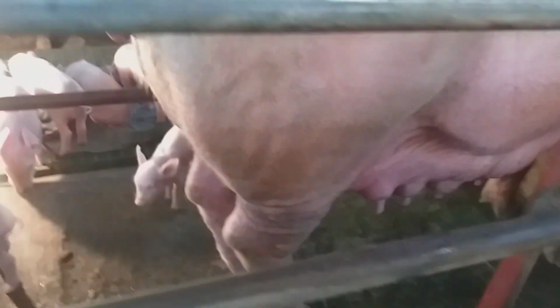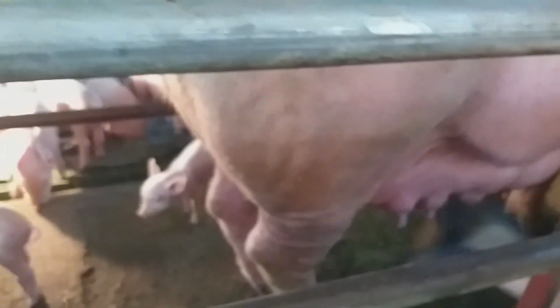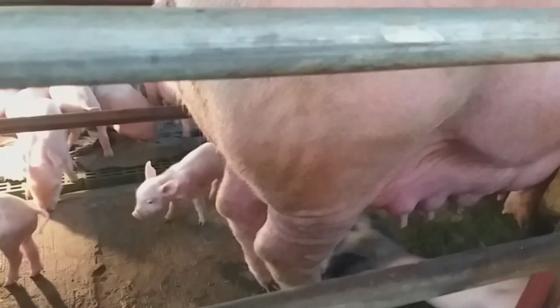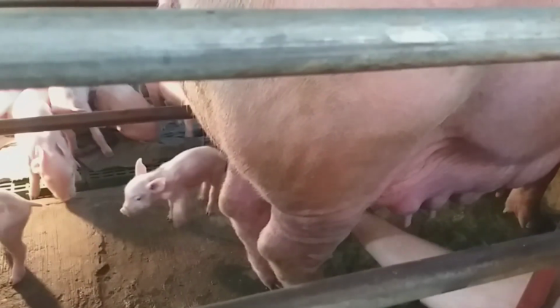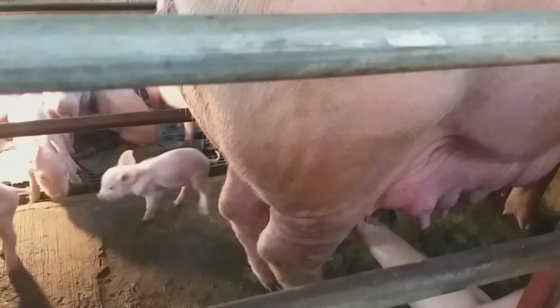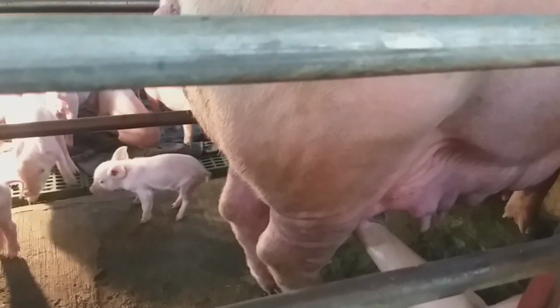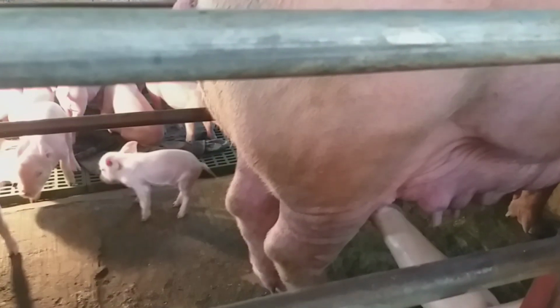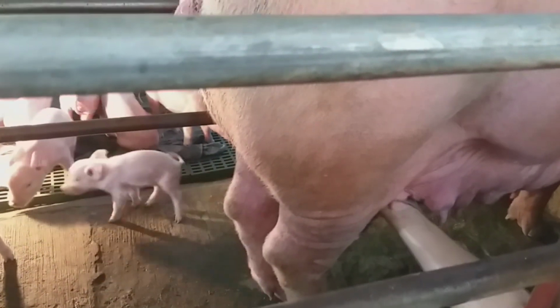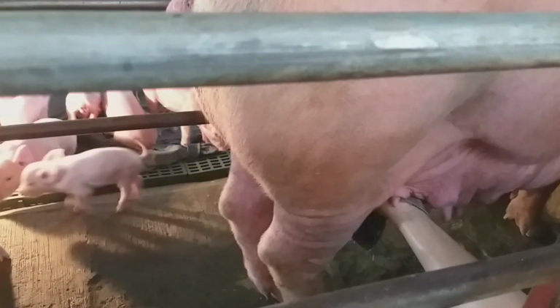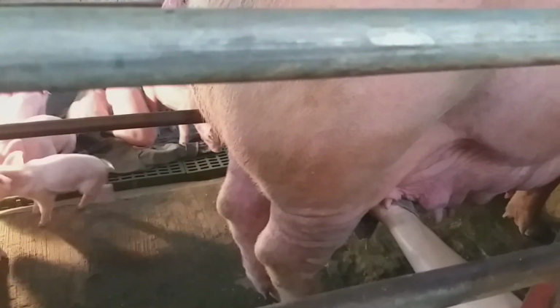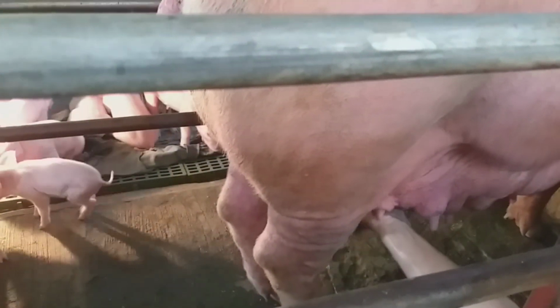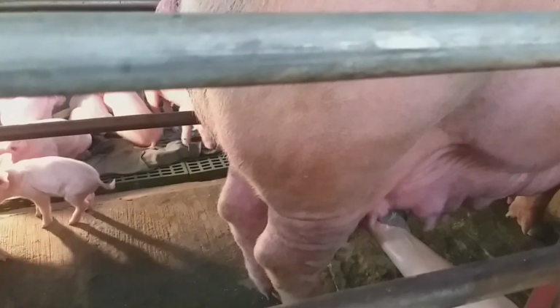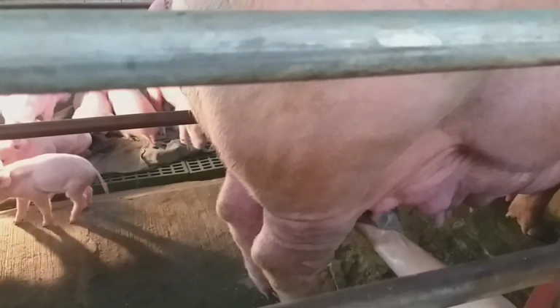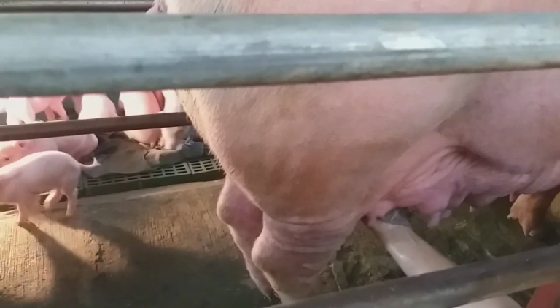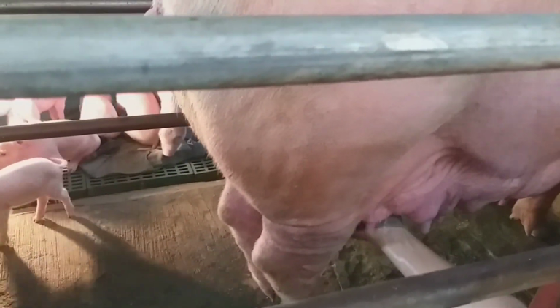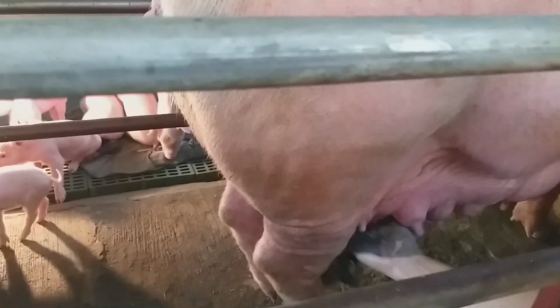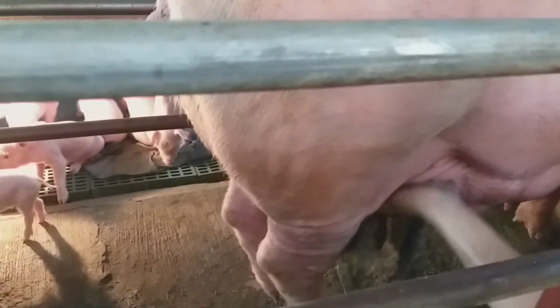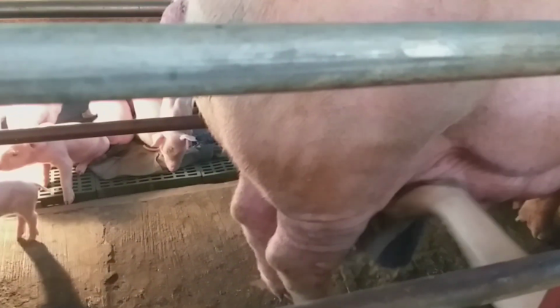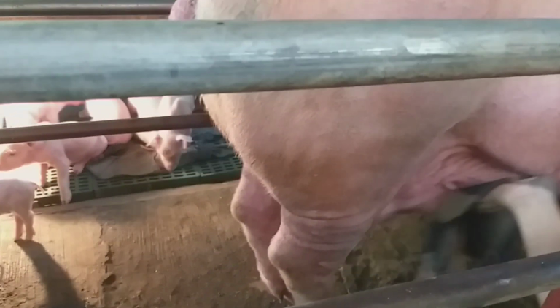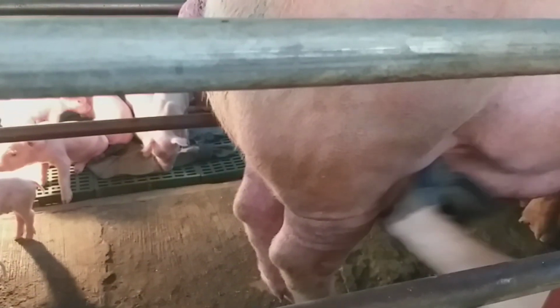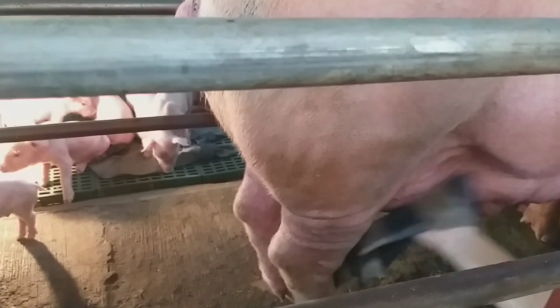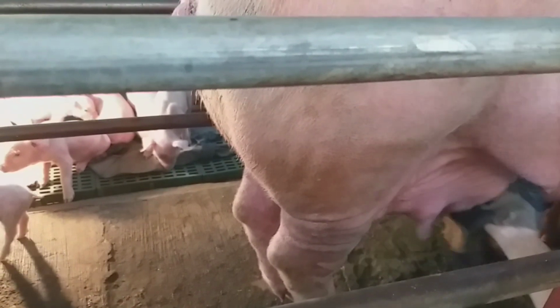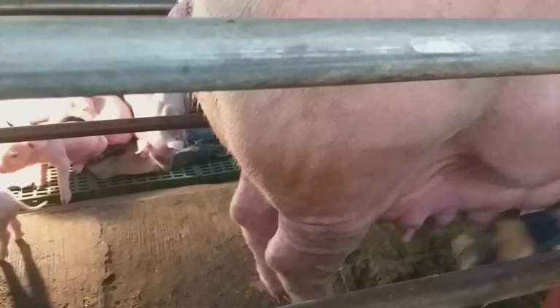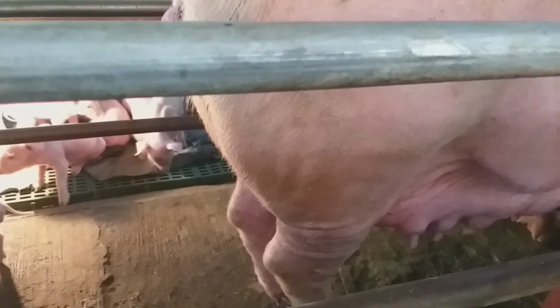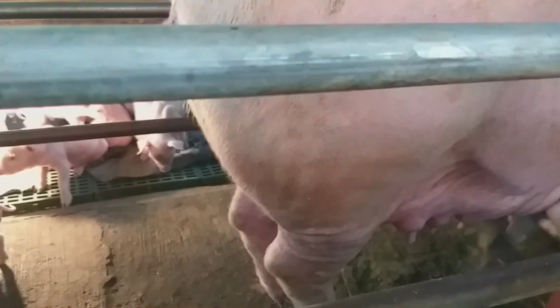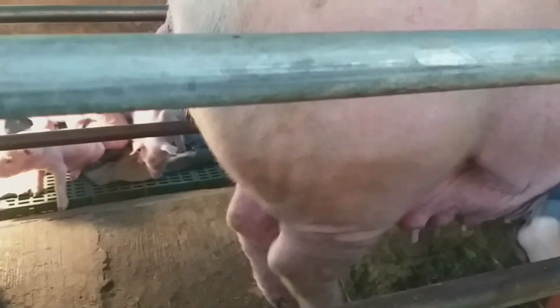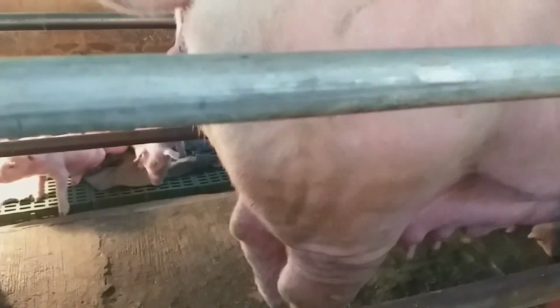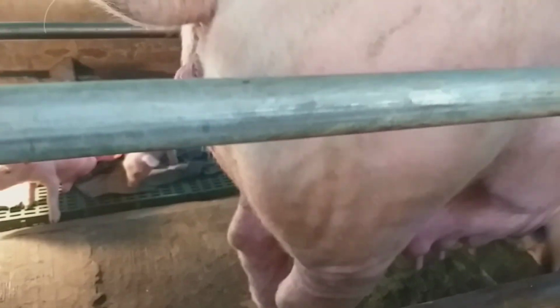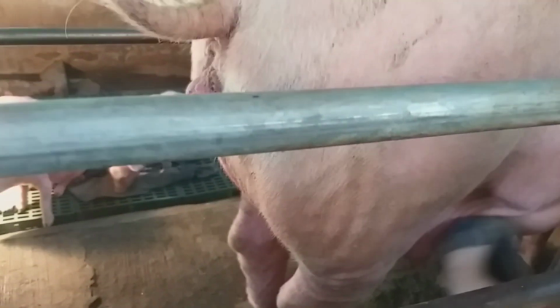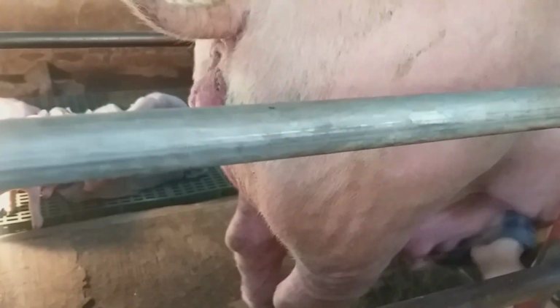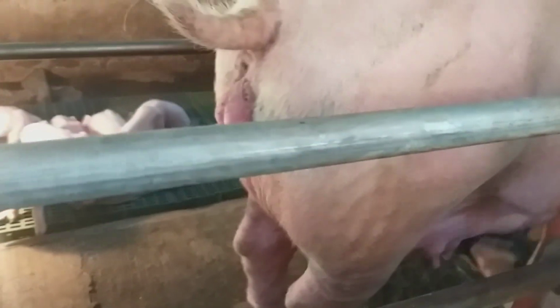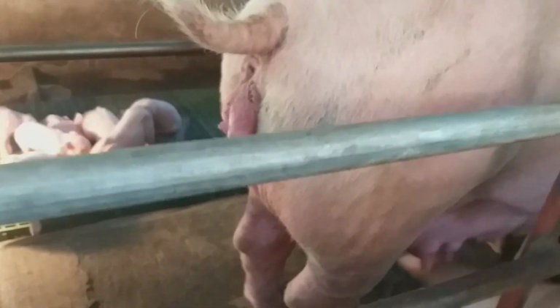Kapag nakadumi na ay dahan-dahan ang taasan ang pagkain. Huwag po nating biglain dahil baka sa mga piglets naman tayo magkaproblema sa pagtatae.